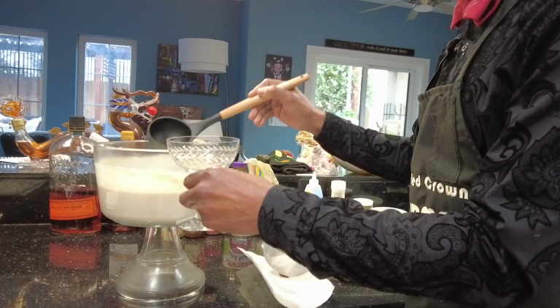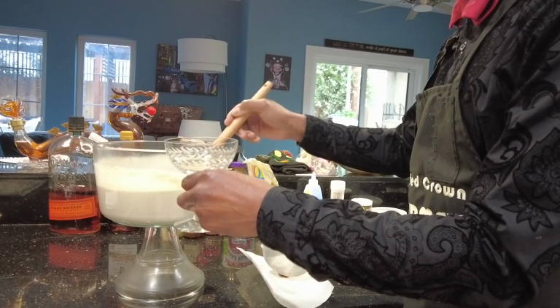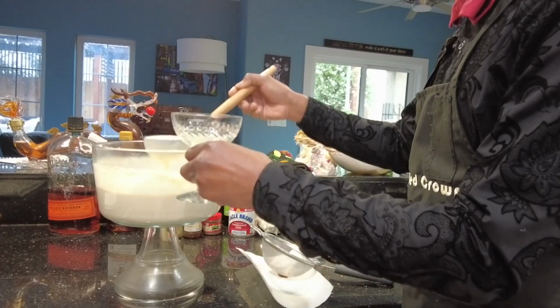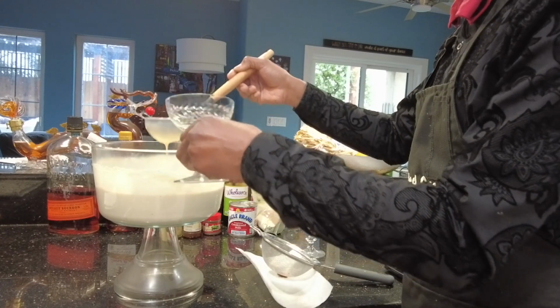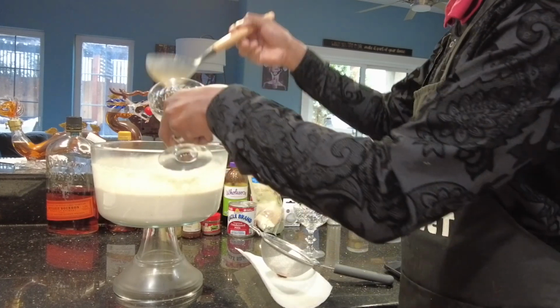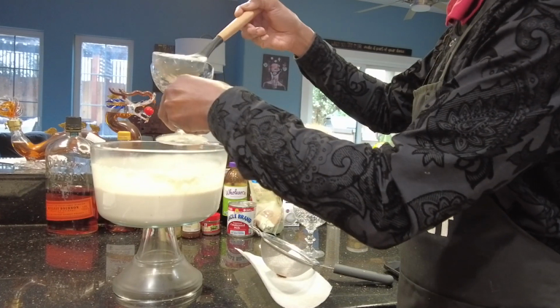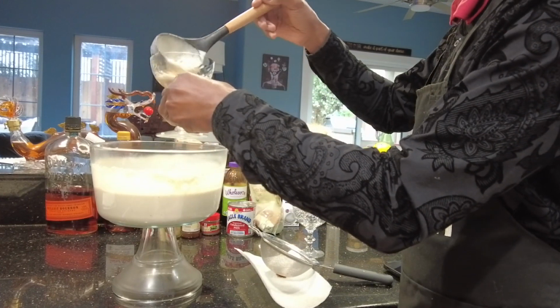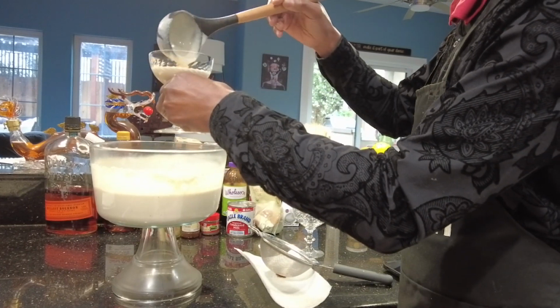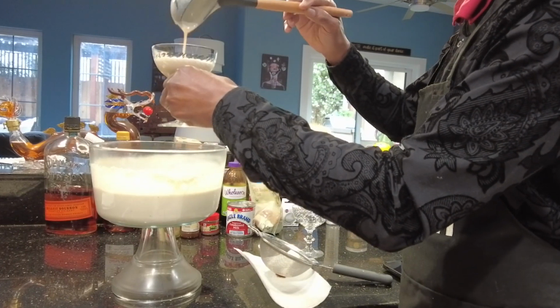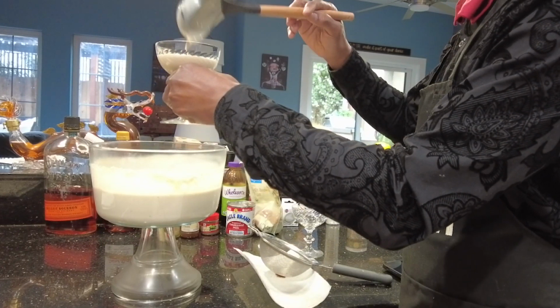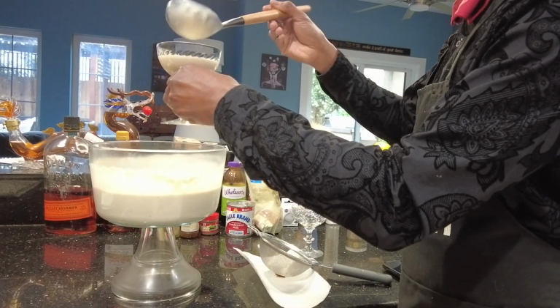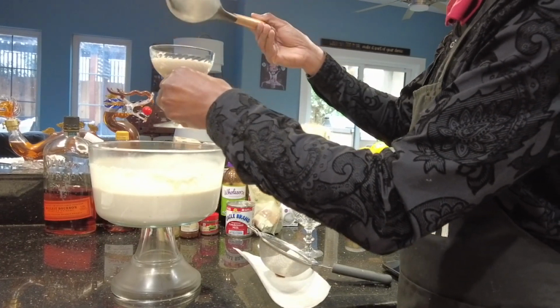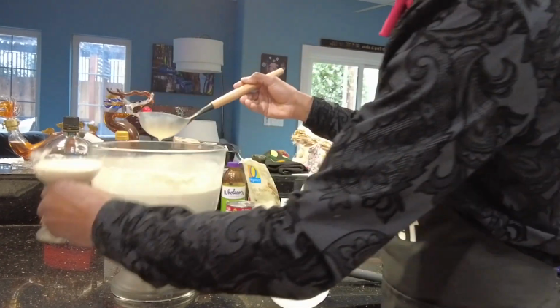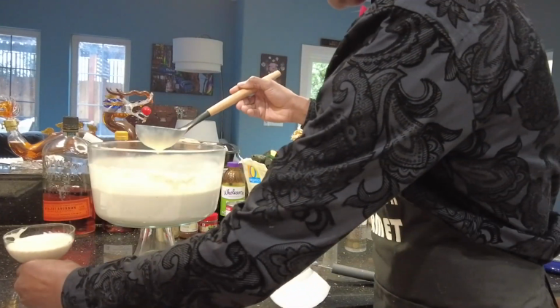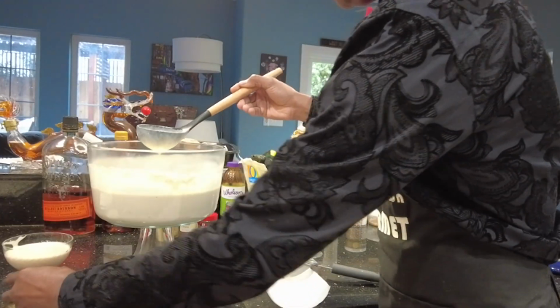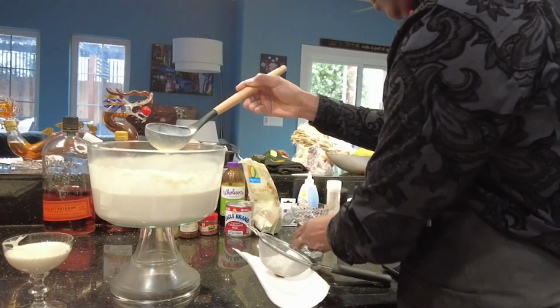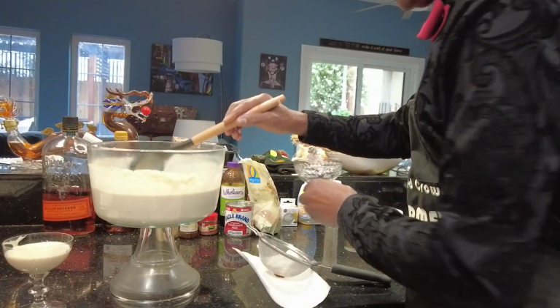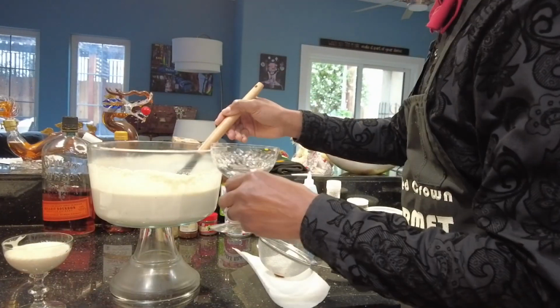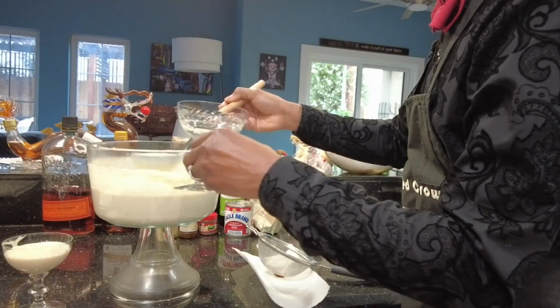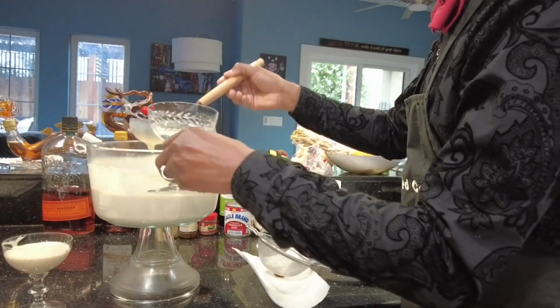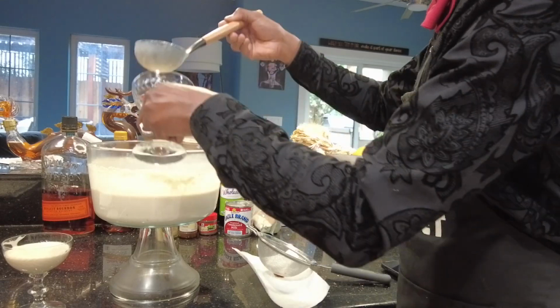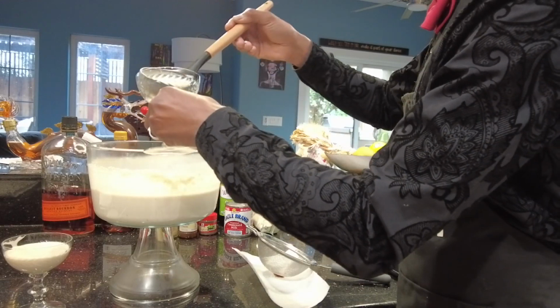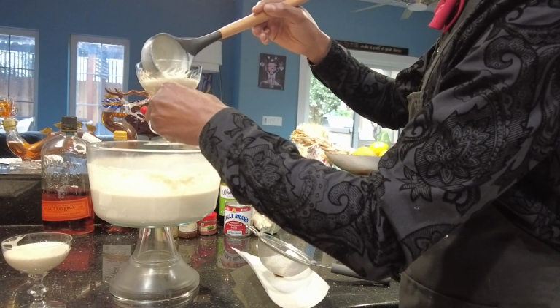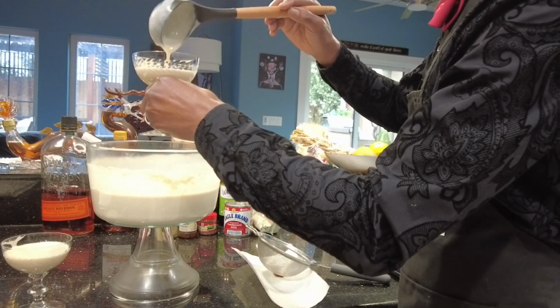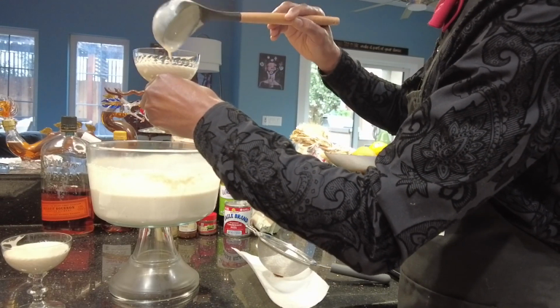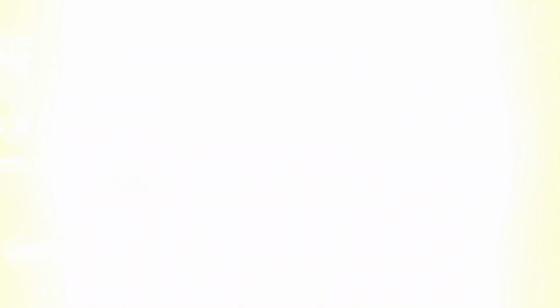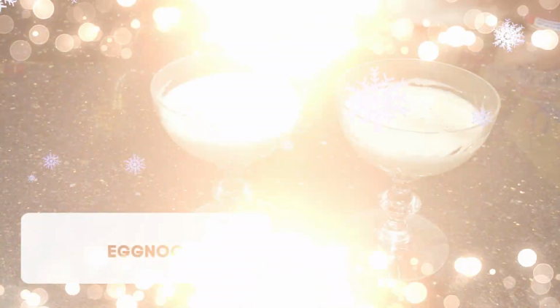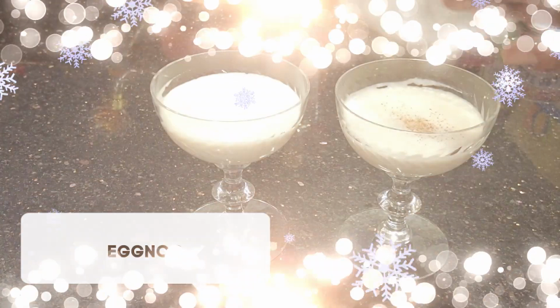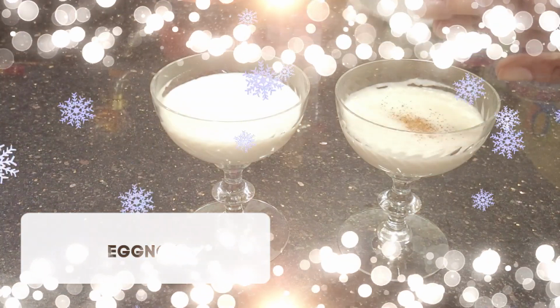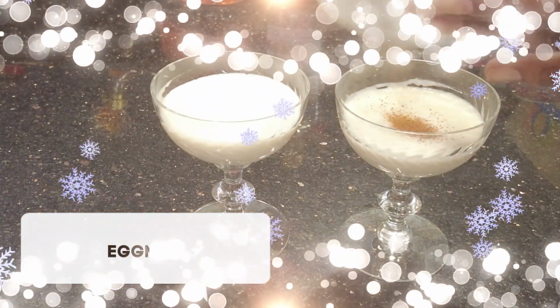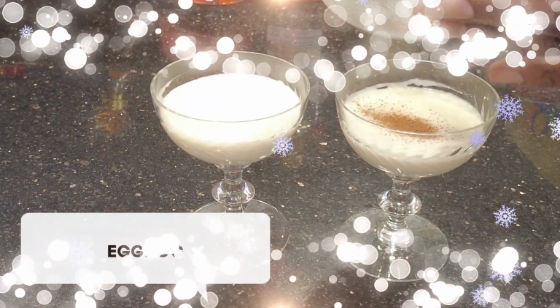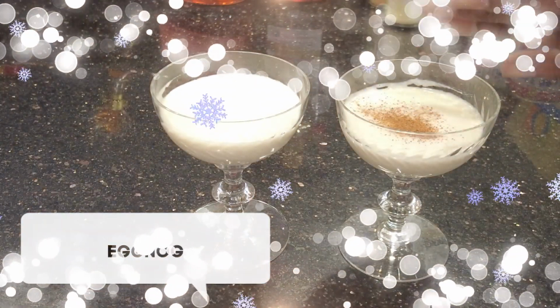To serve, ladle your eggnog into the glass of your choice. I like the look of a coupe glass for eggnog. Give it a dusting of nutmeg.